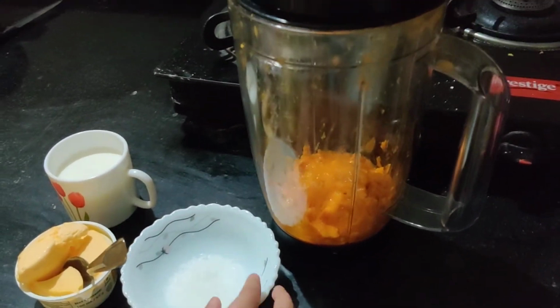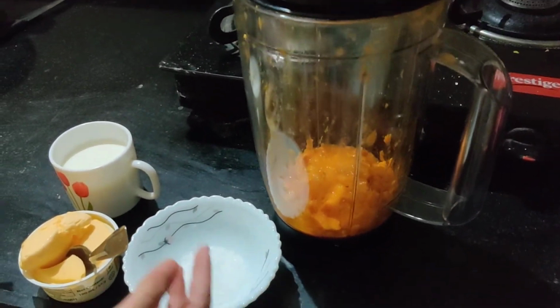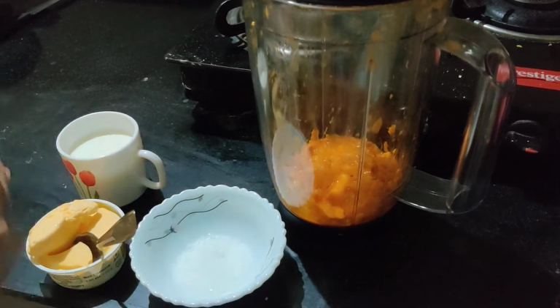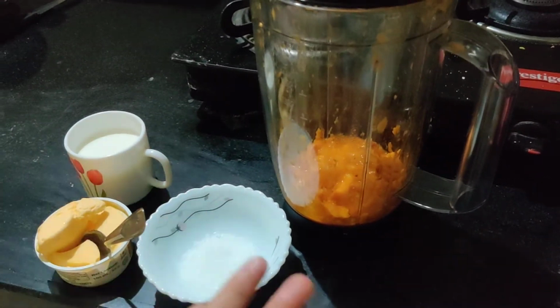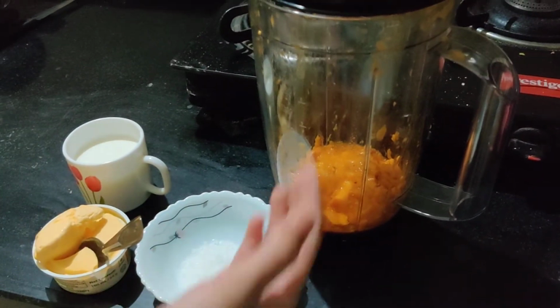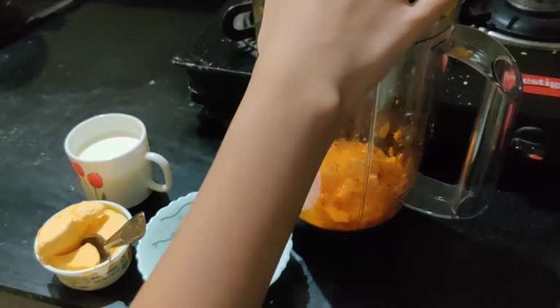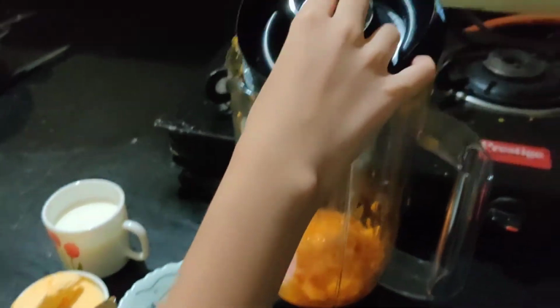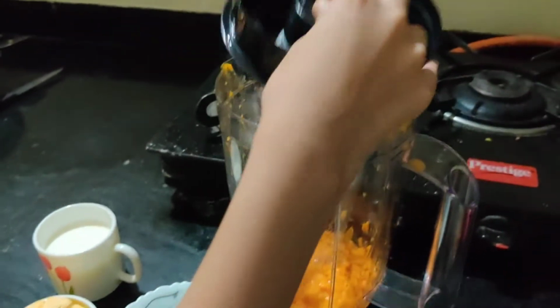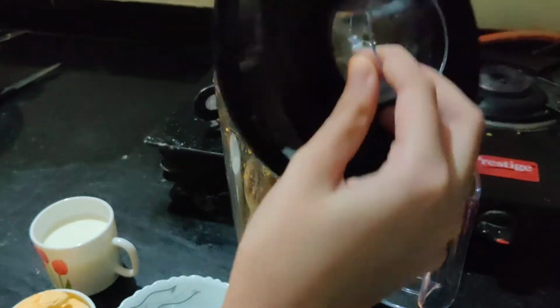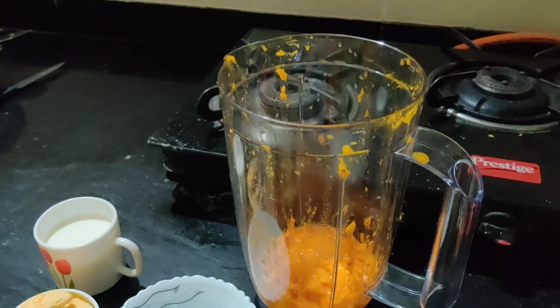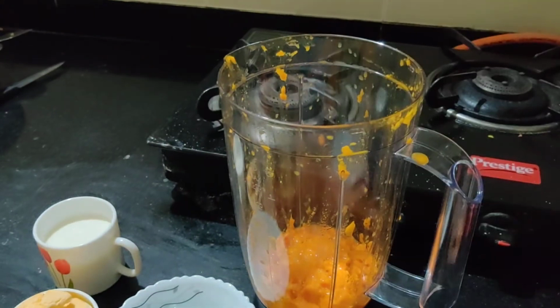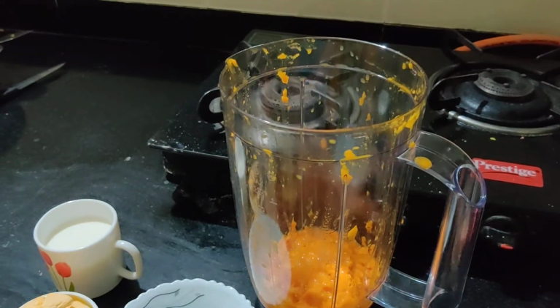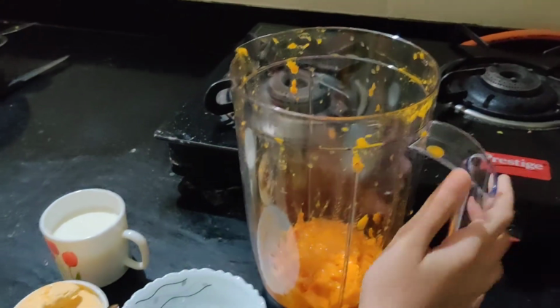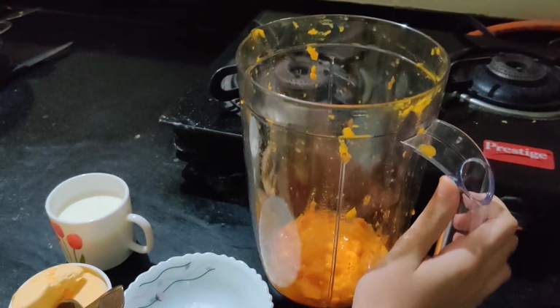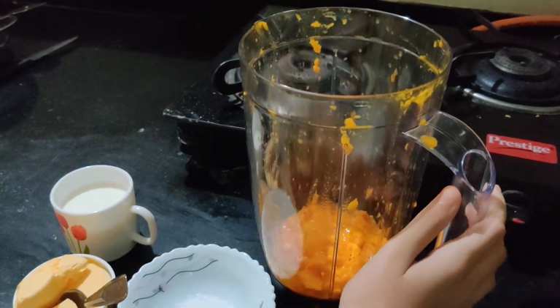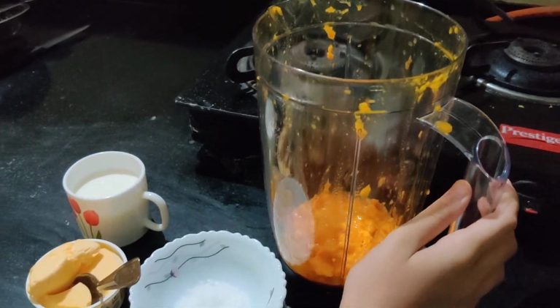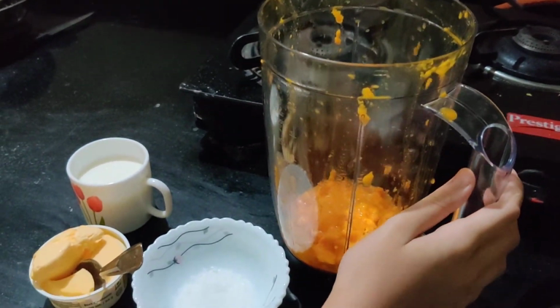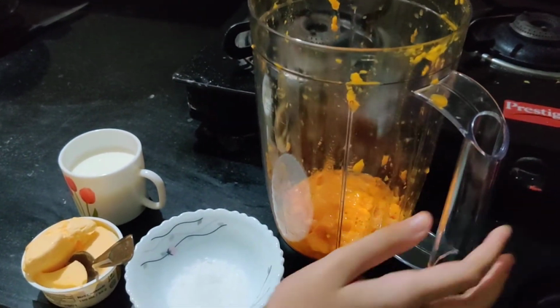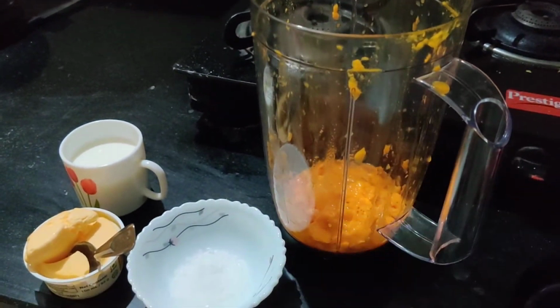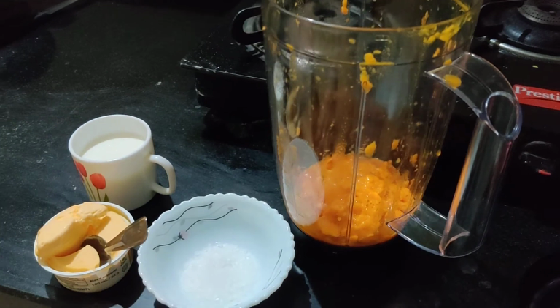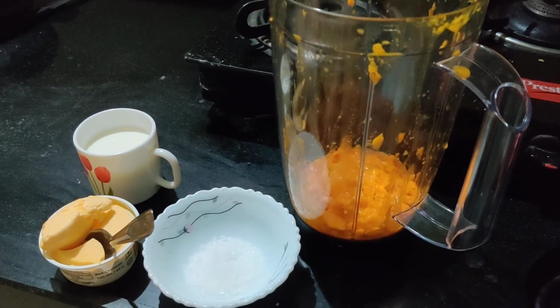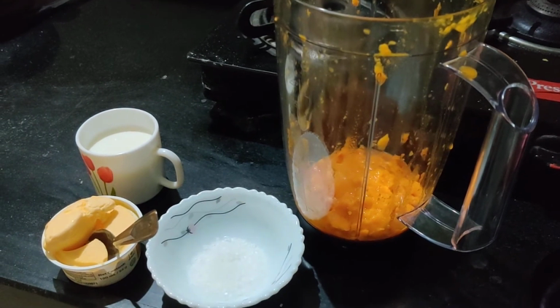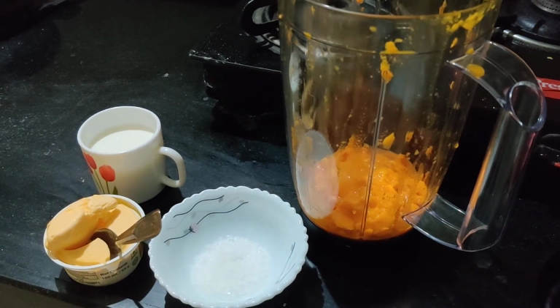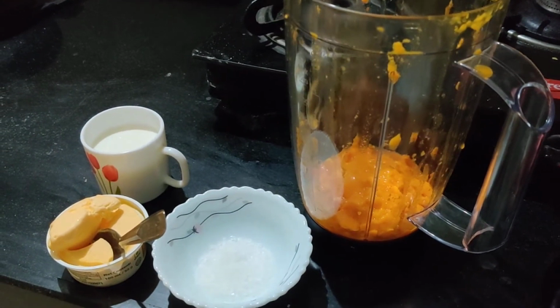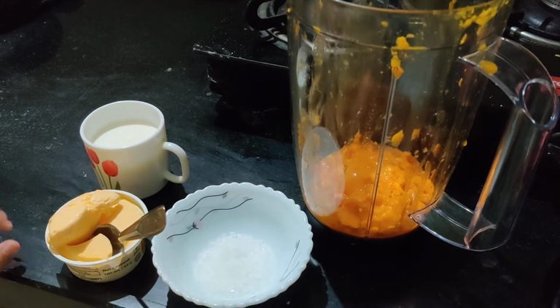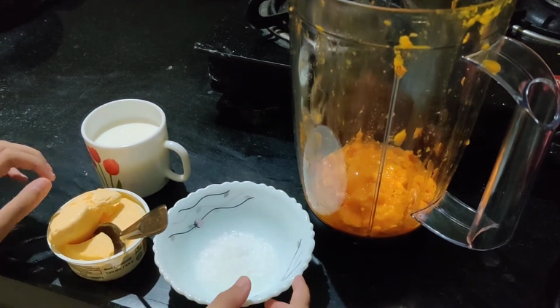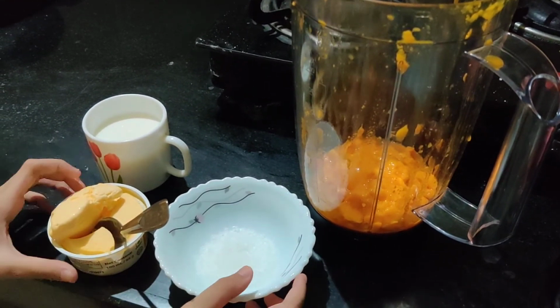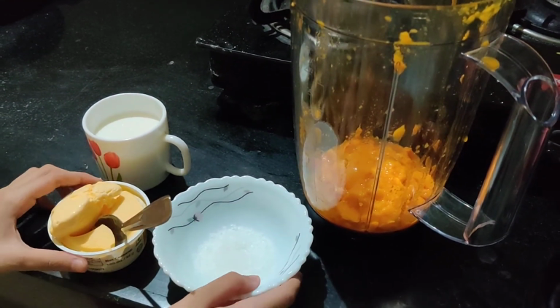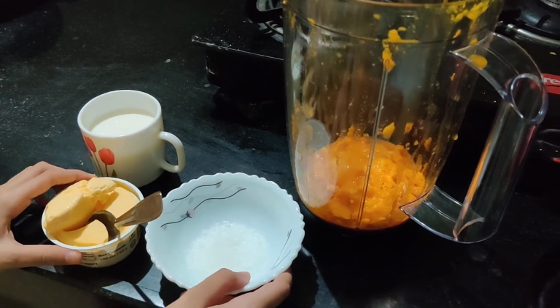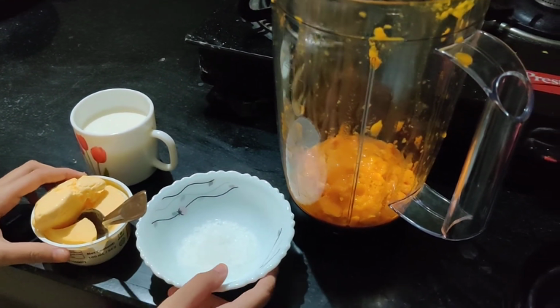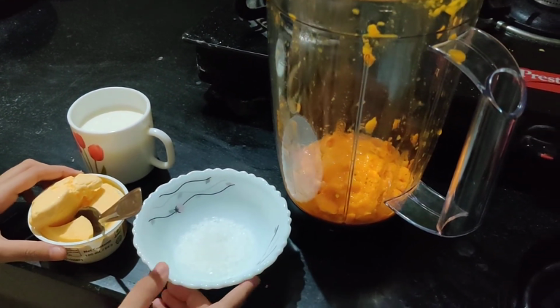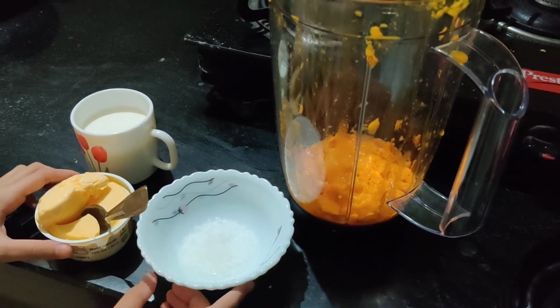Put everything in this jar and then mix it in your mixer. And then it will be ready.